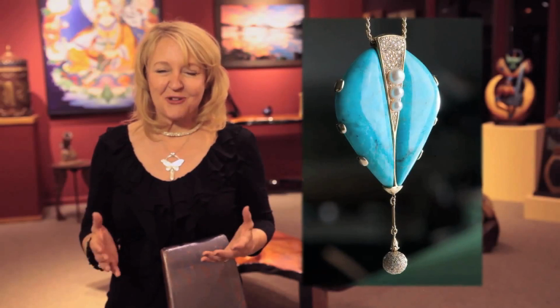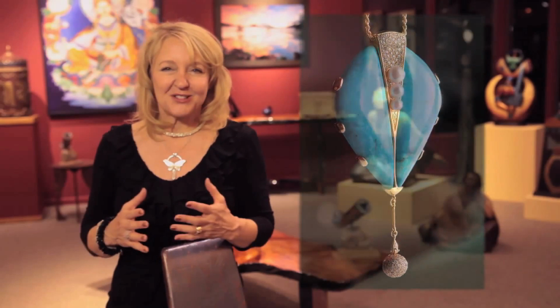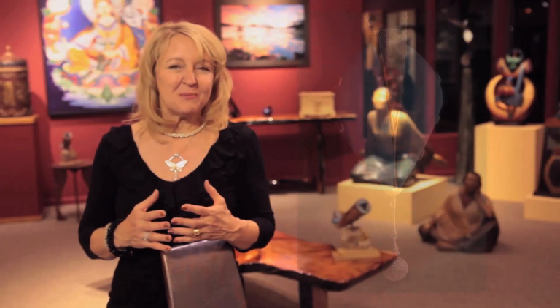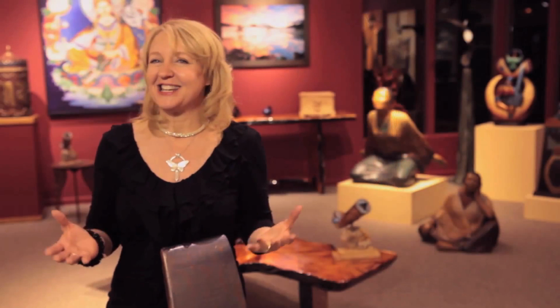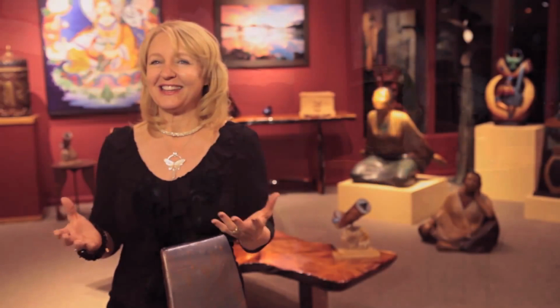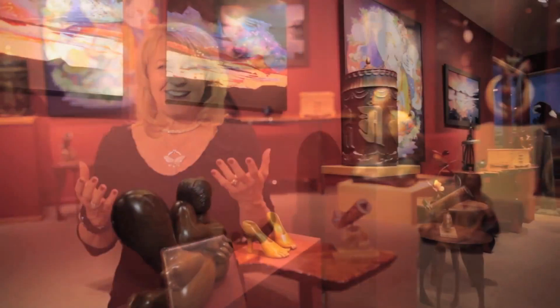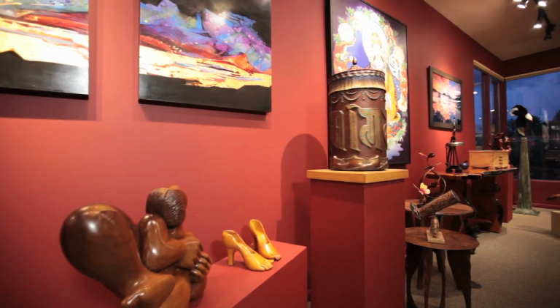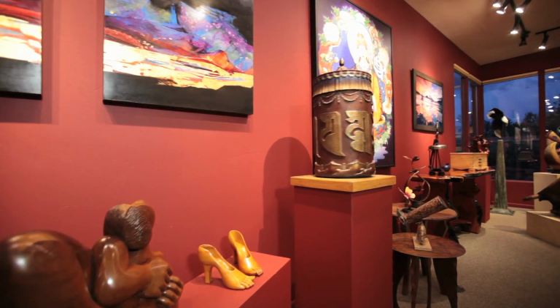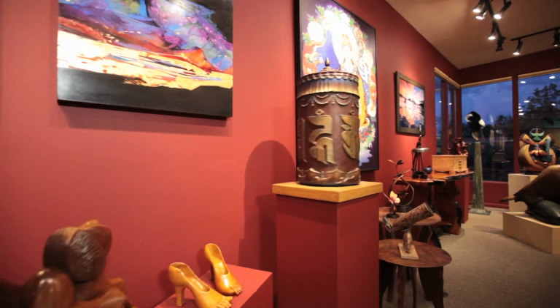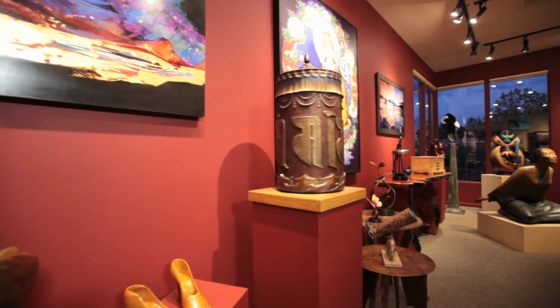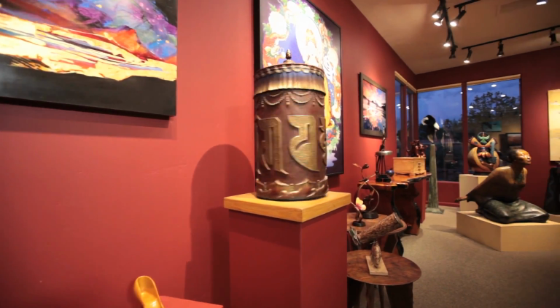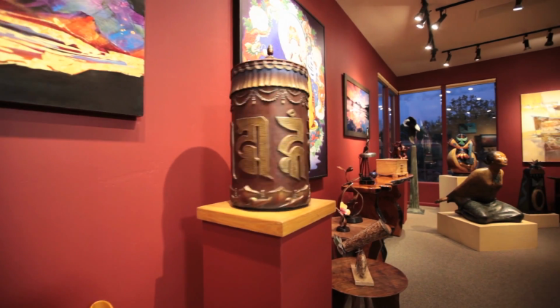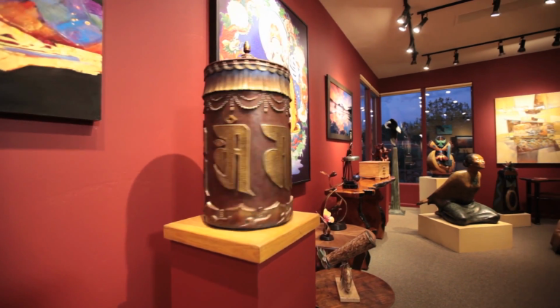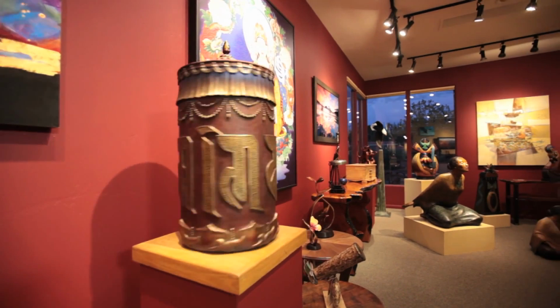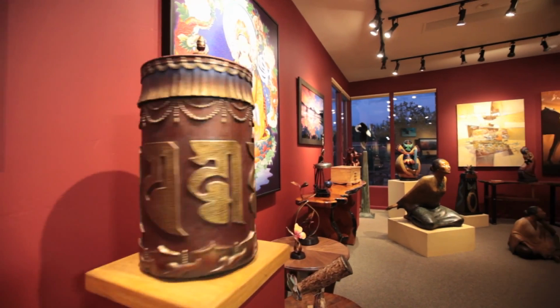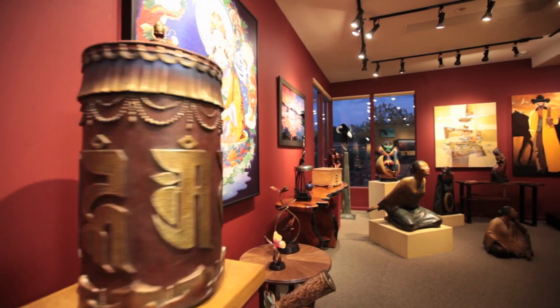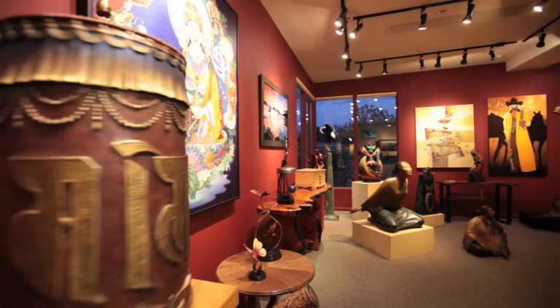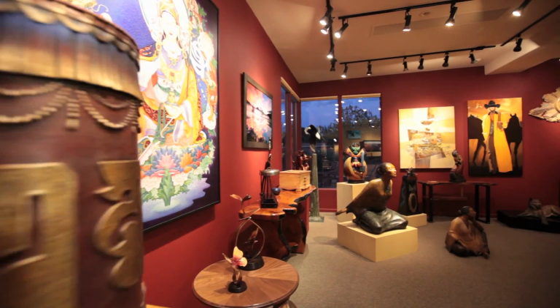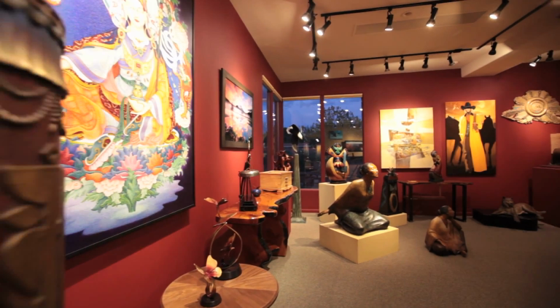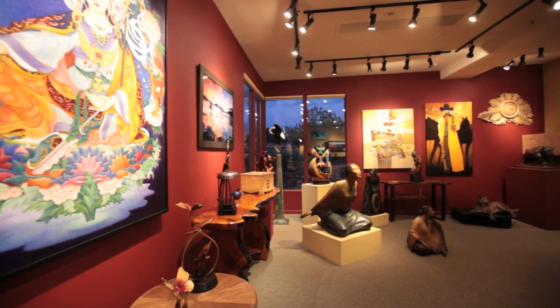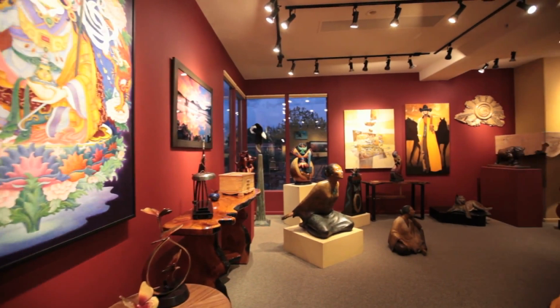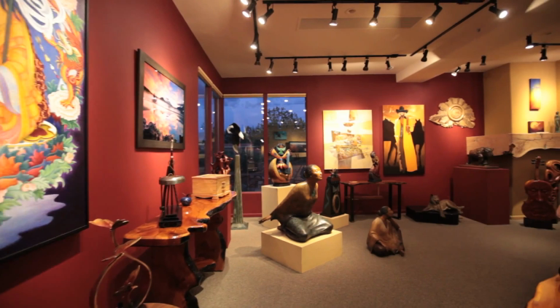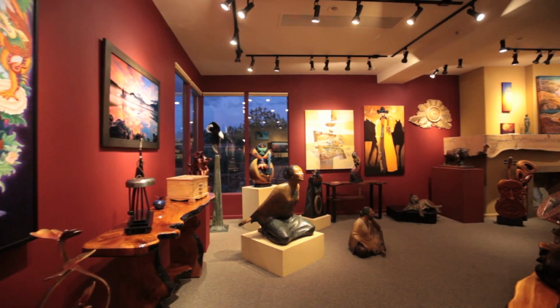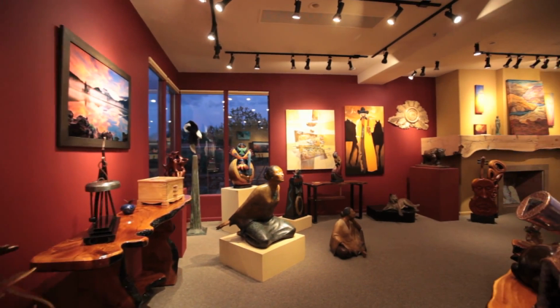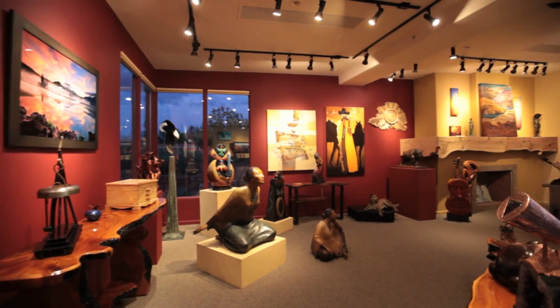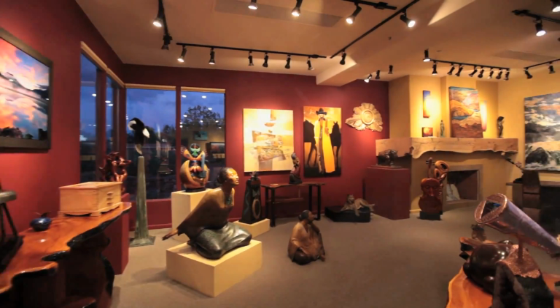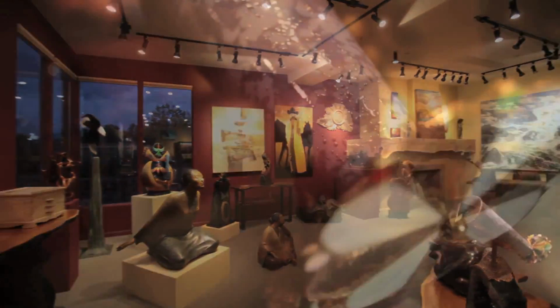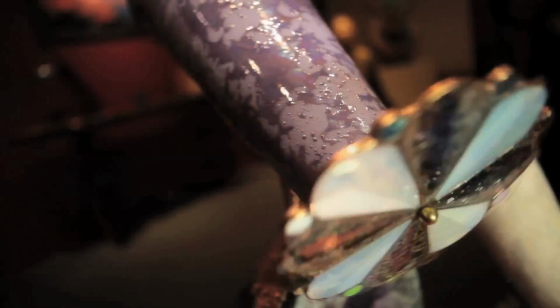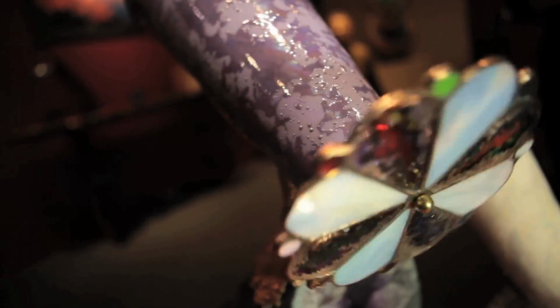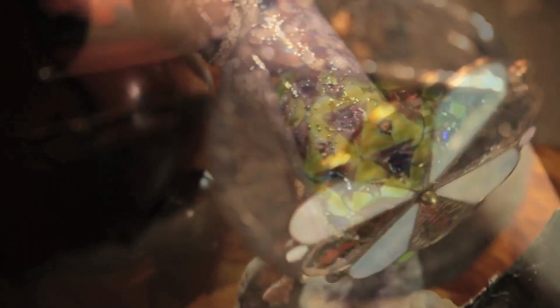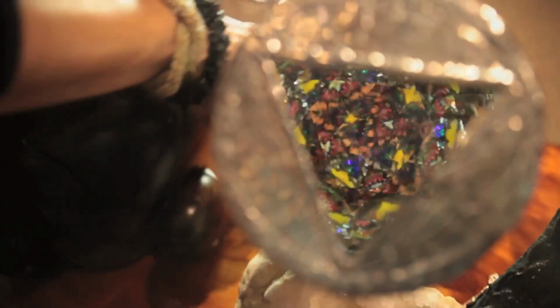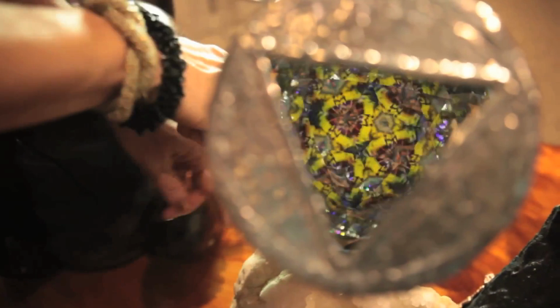We have so many different art pieces and artists. At Goldenstein Gallery, for our clients that come to the gallery, they get to meet the artists quite often. It really offers a full, rich experience for those that visit us.